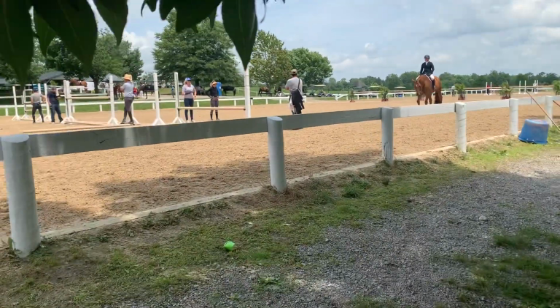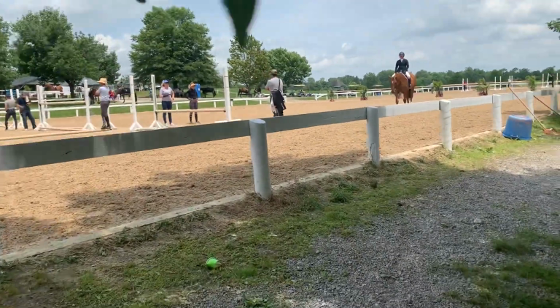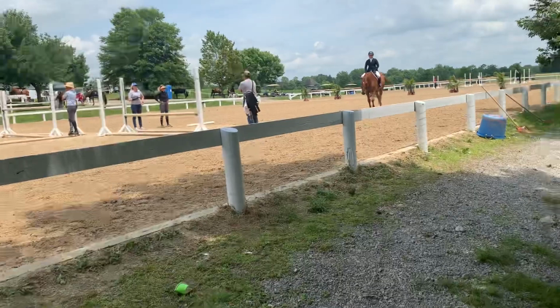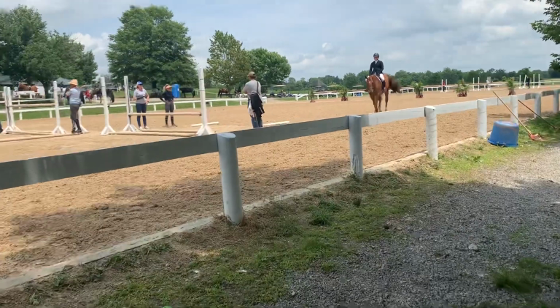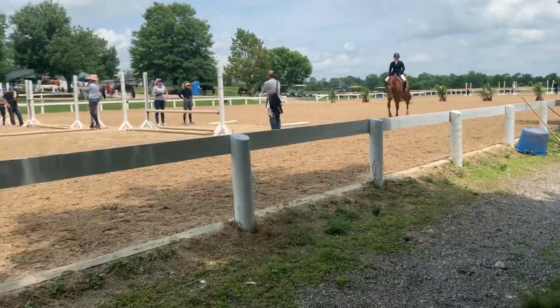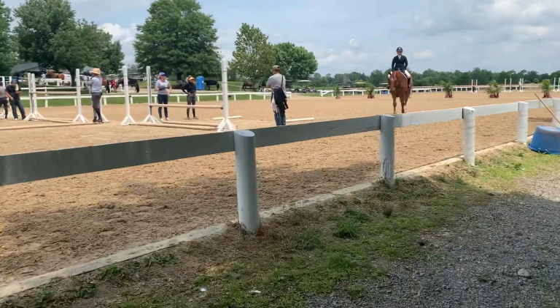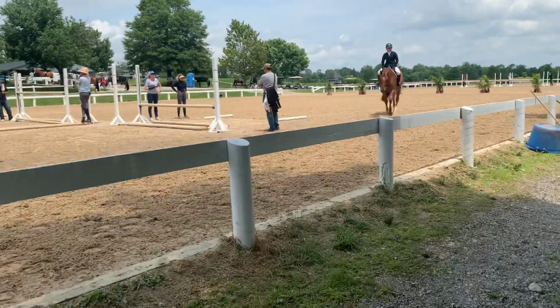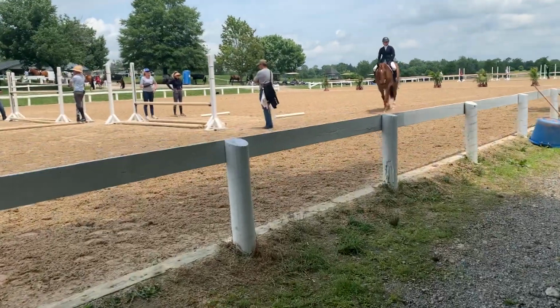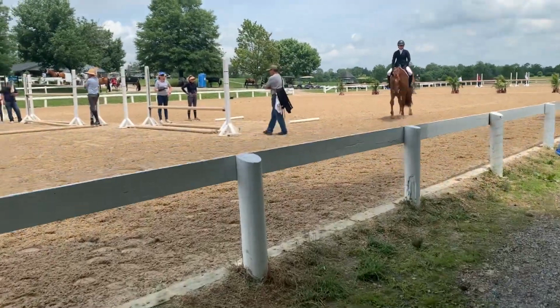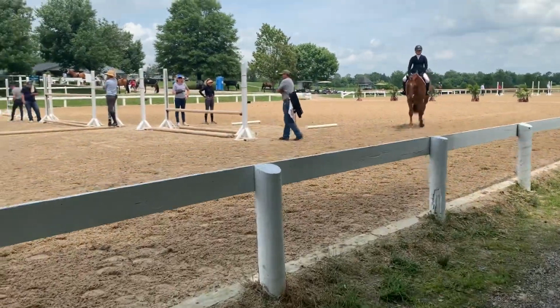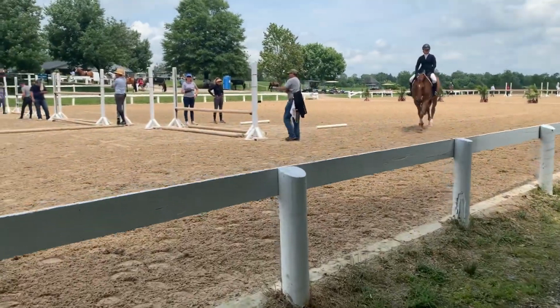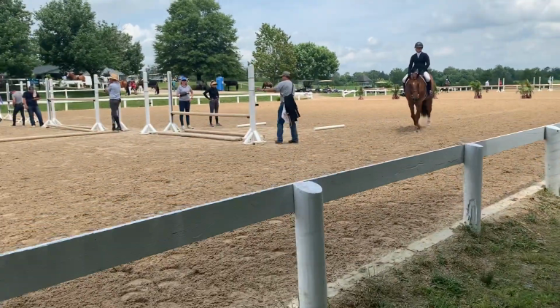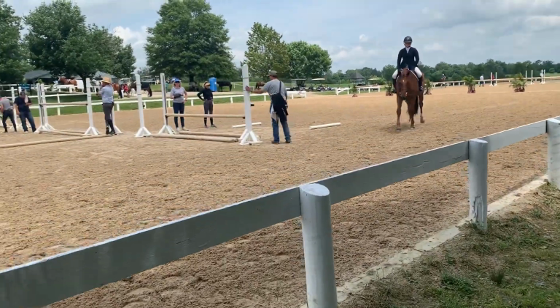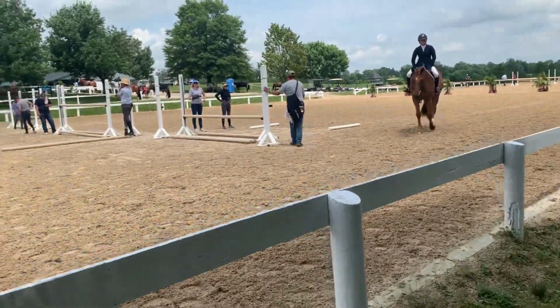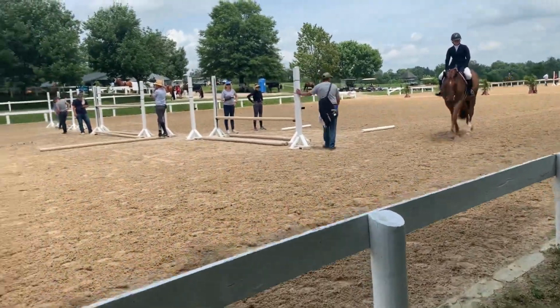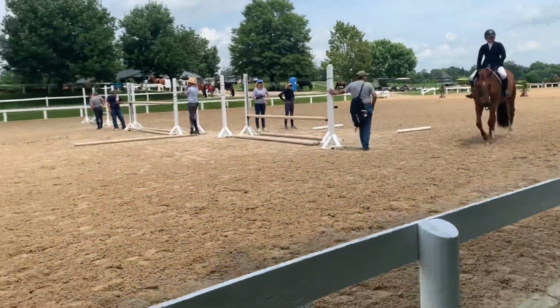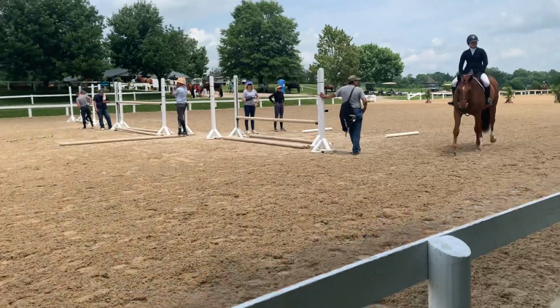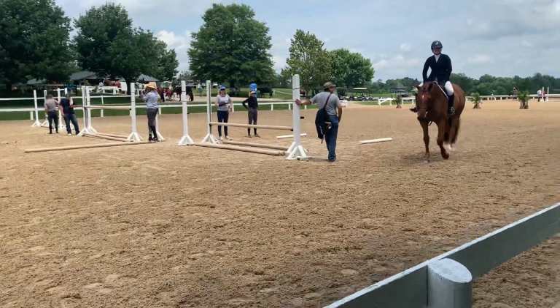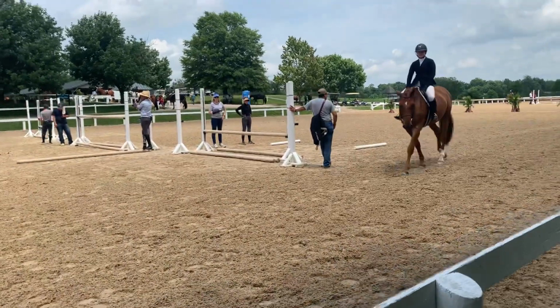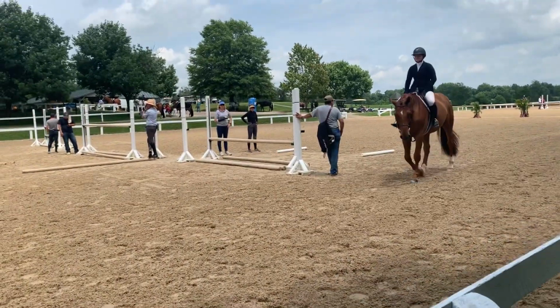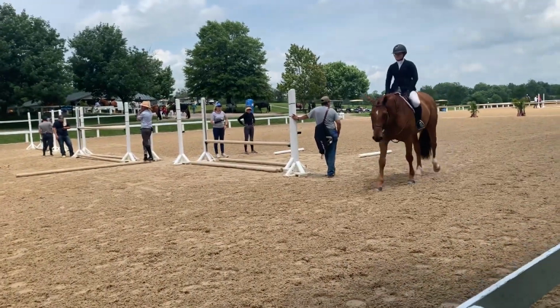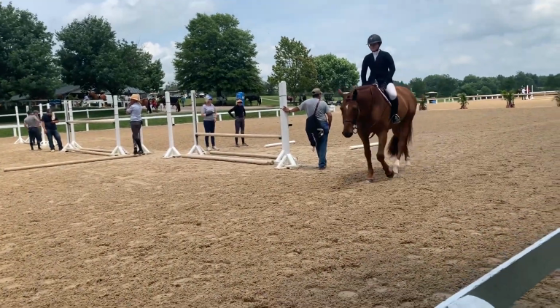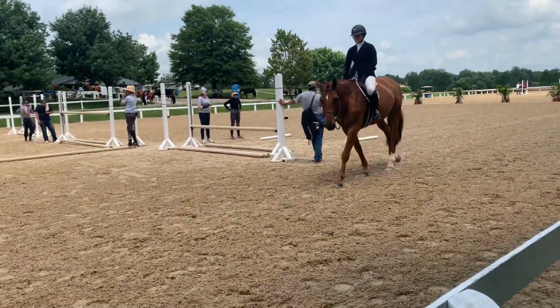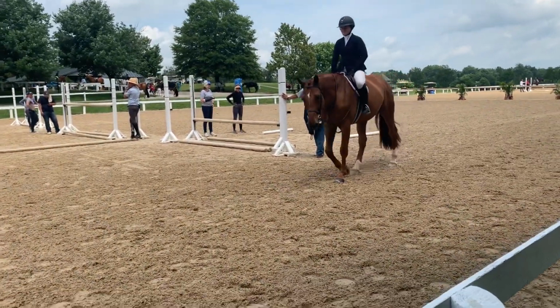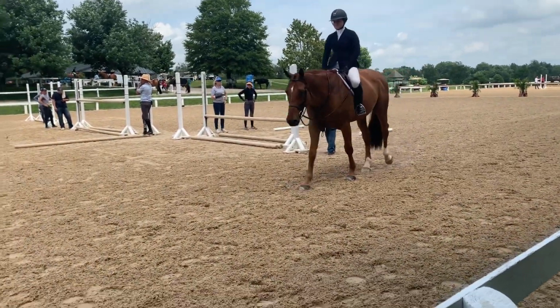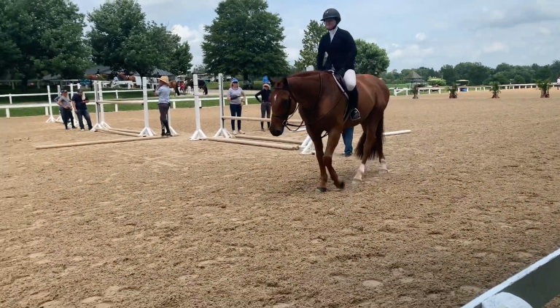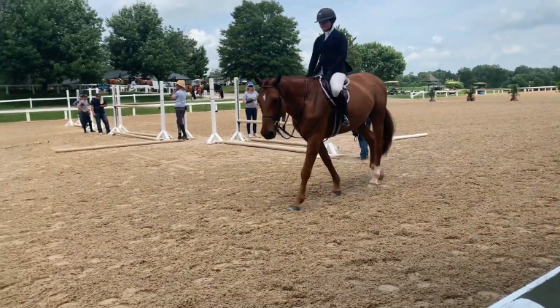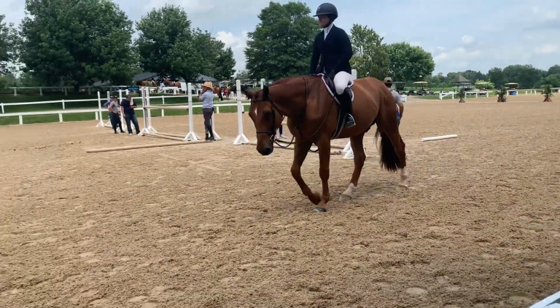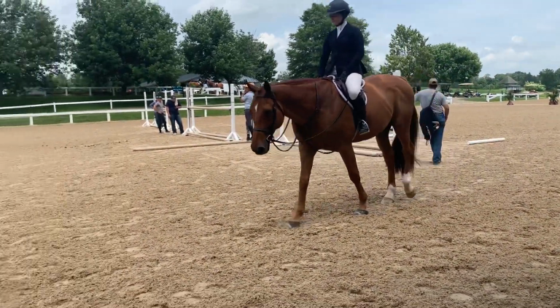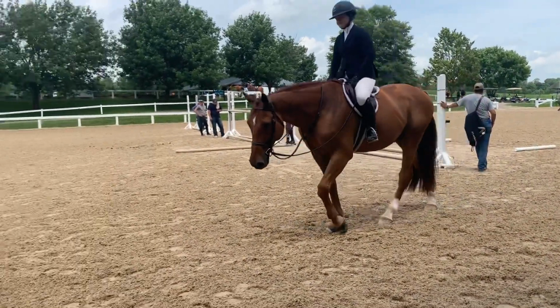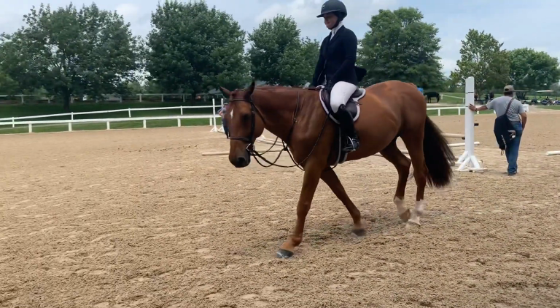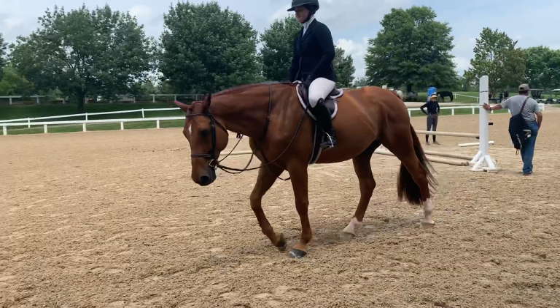Definitely put the GFX100S through its paces, and I've only had it for 48 hours. This is some jumping training.